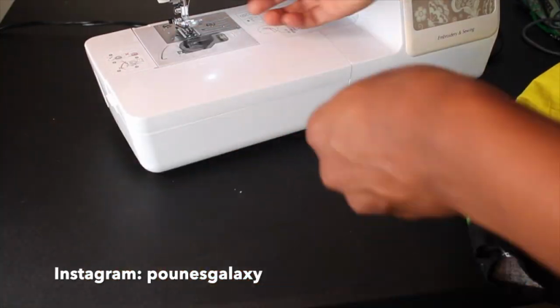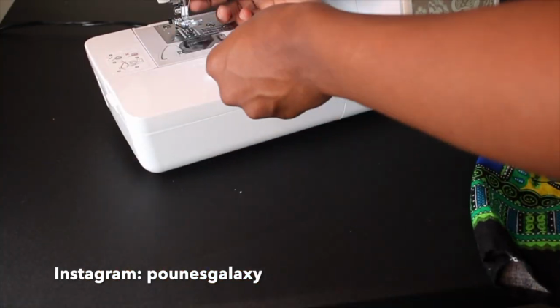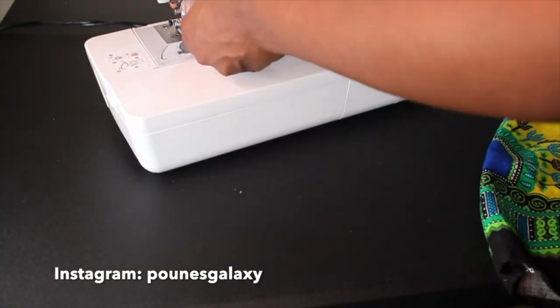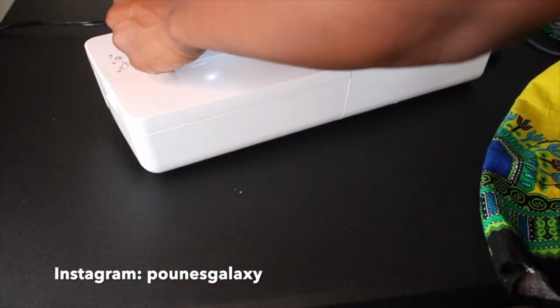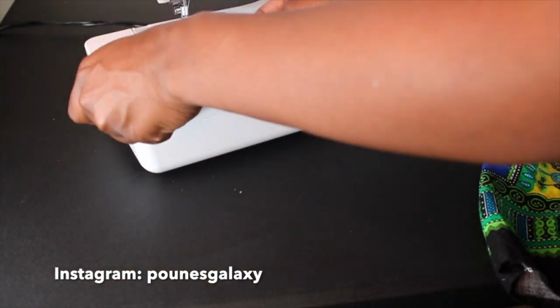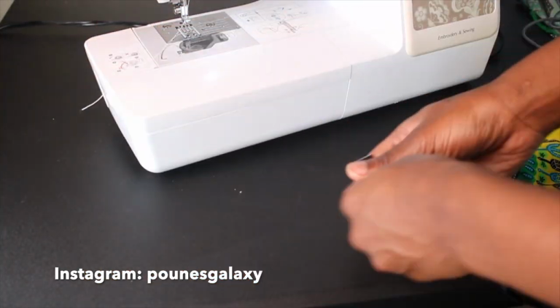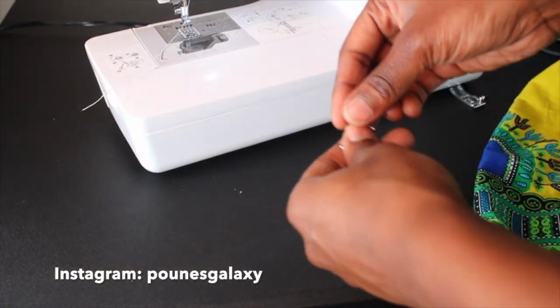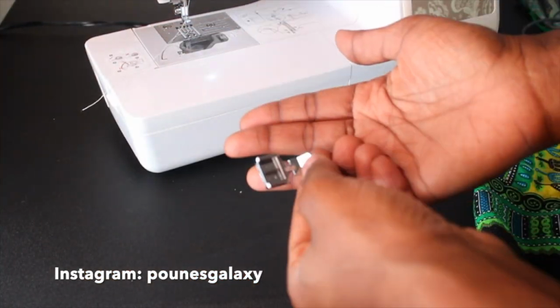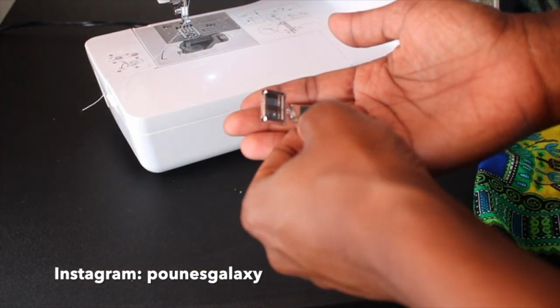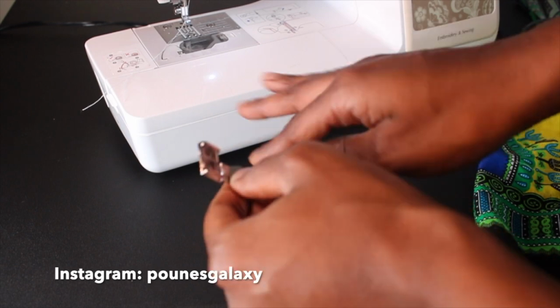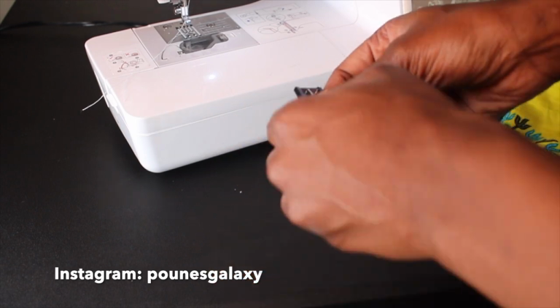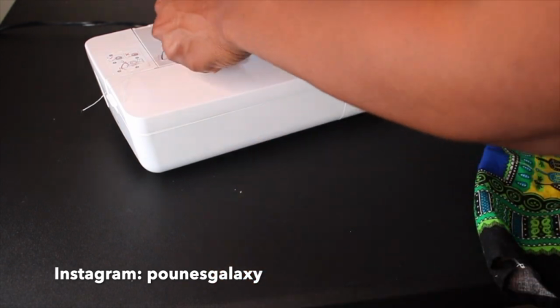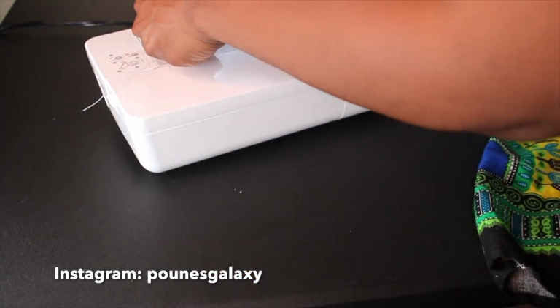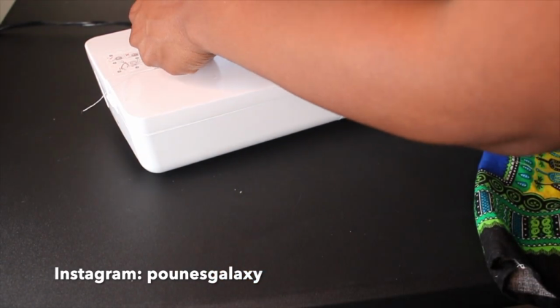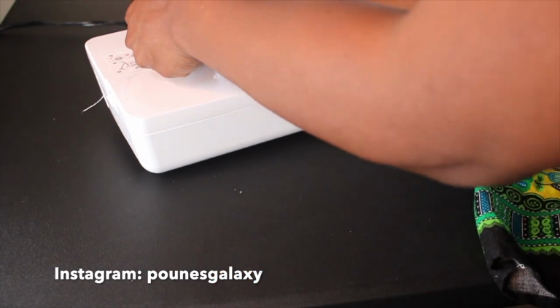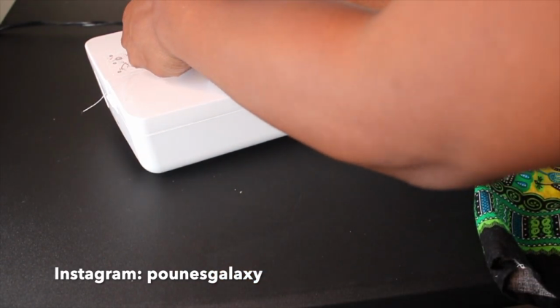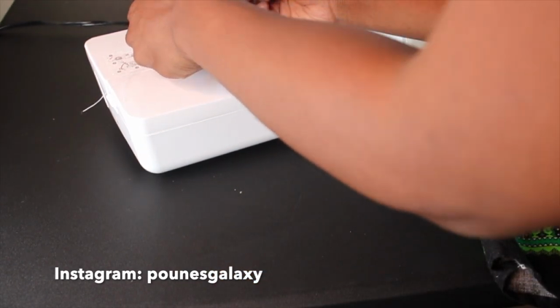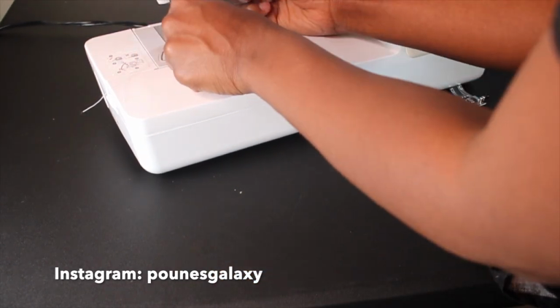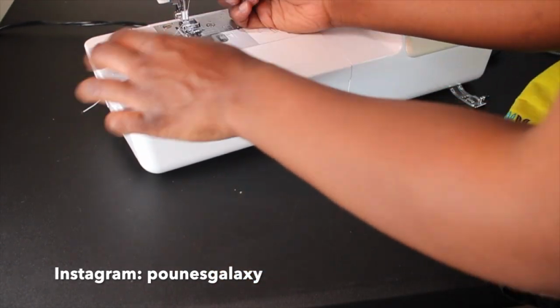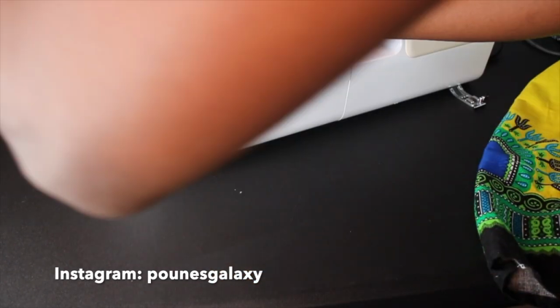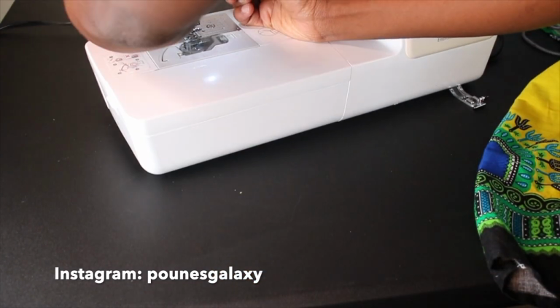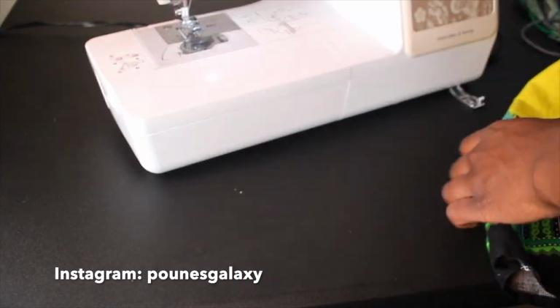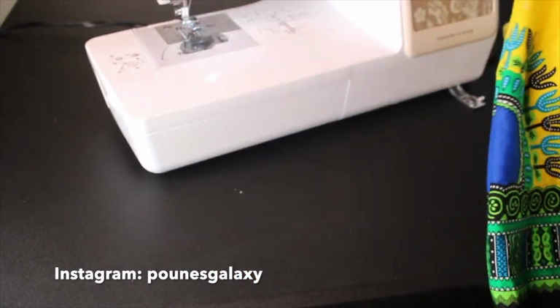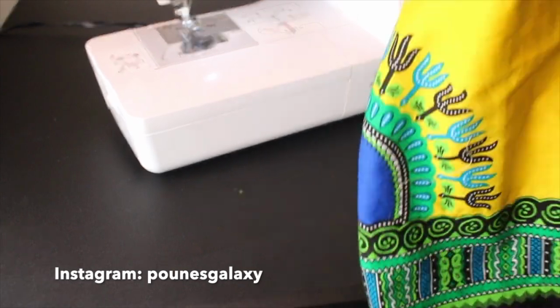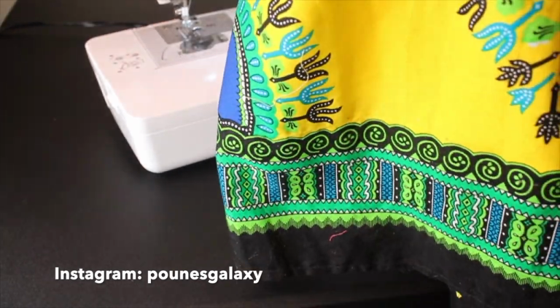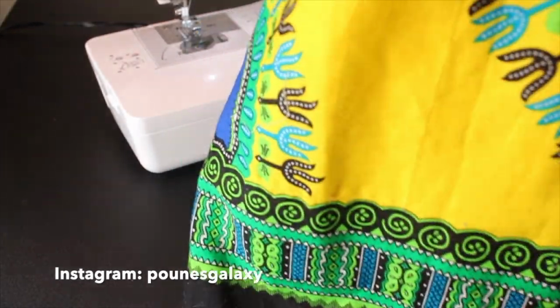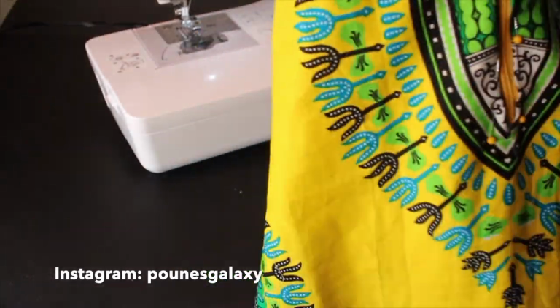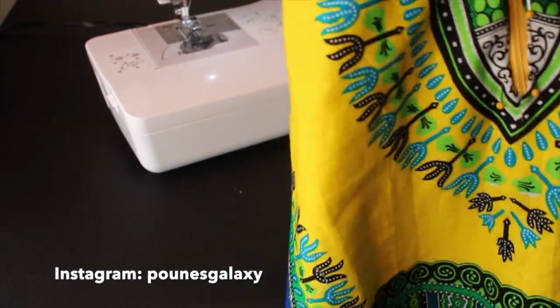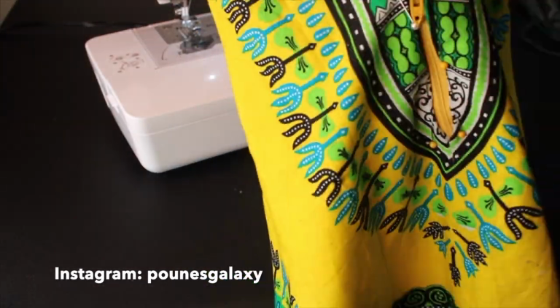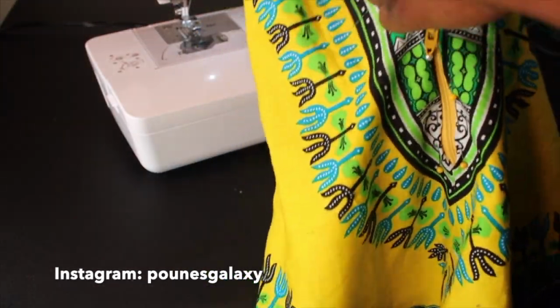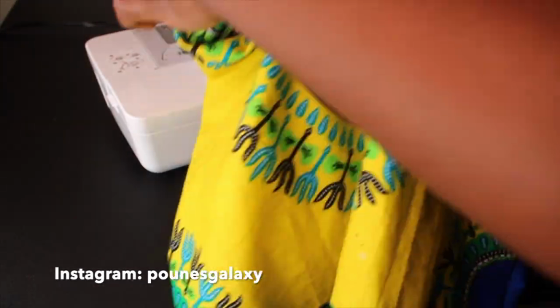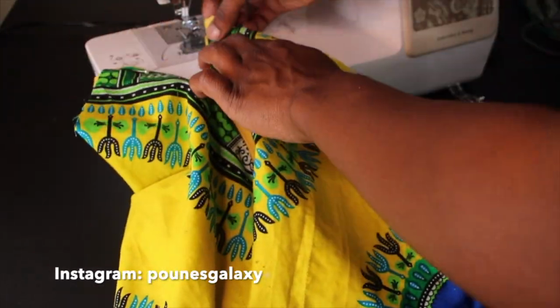Also when applying your zipper, don't forget to change to a zipper foot to replace the one you're currently using, so that you may be able to sew on your zipper properly.